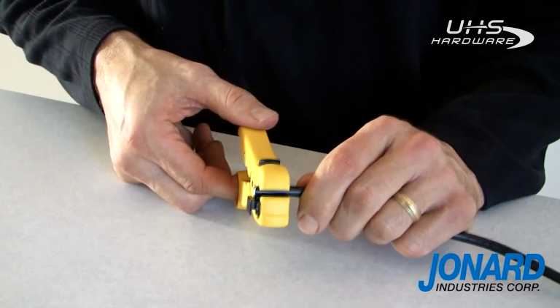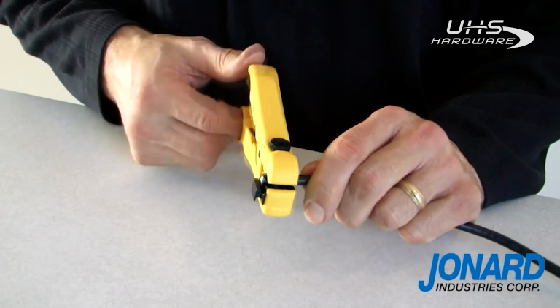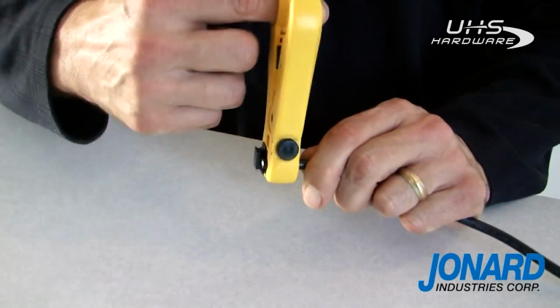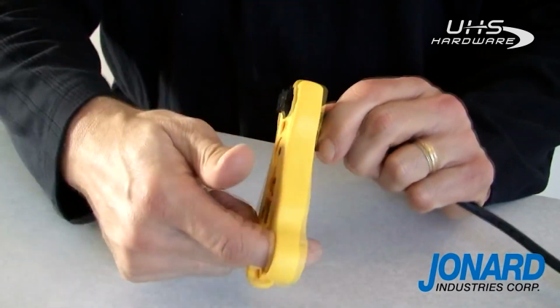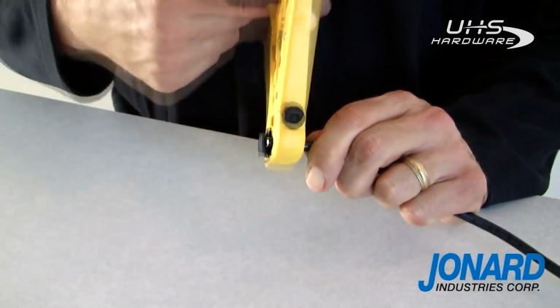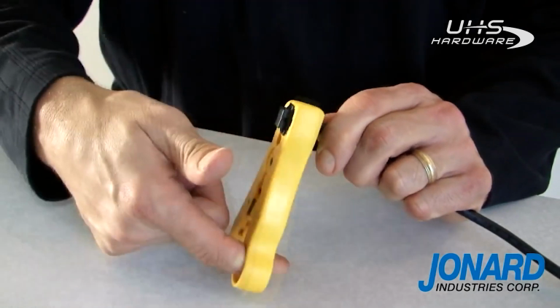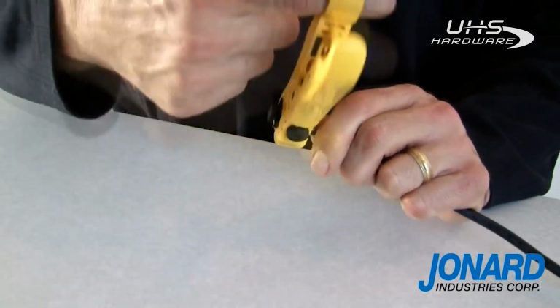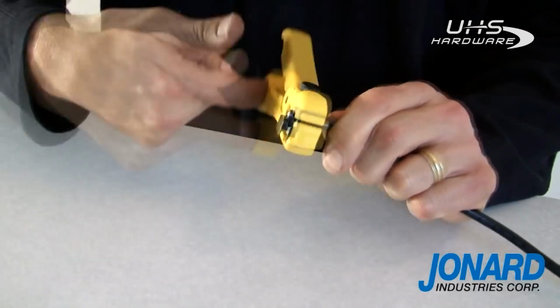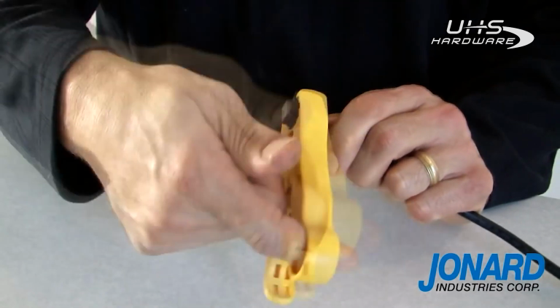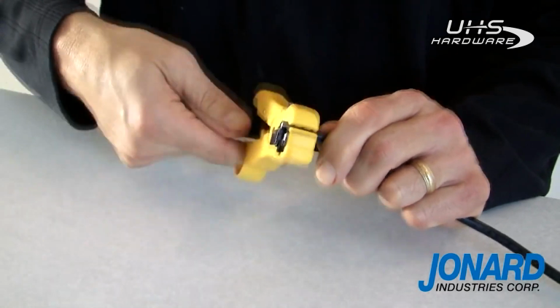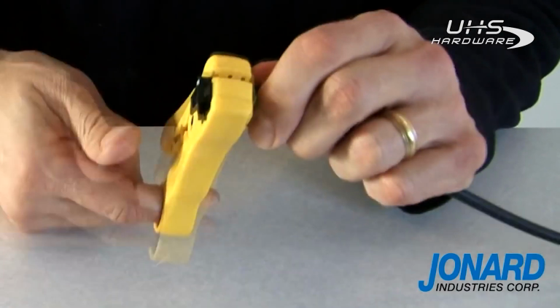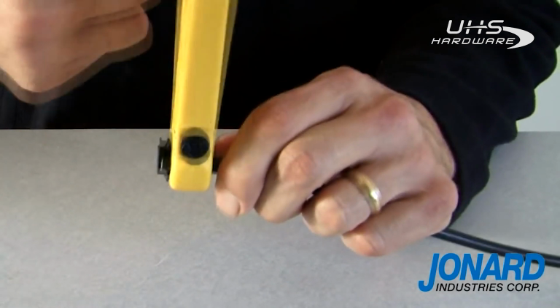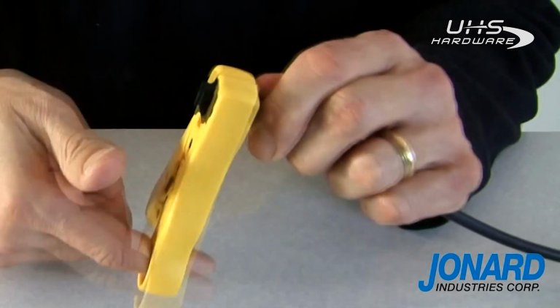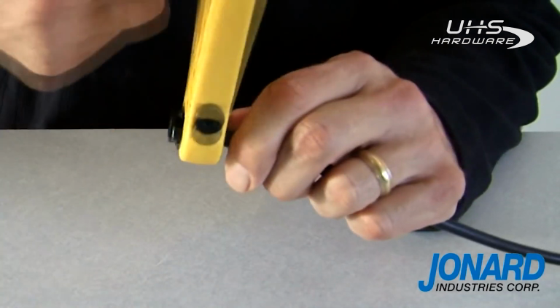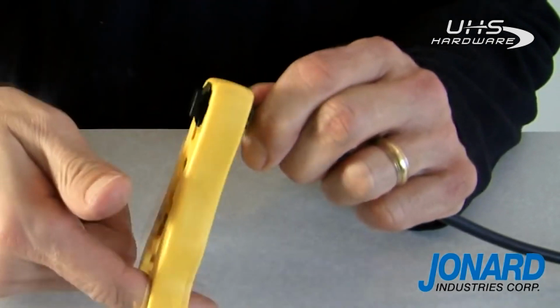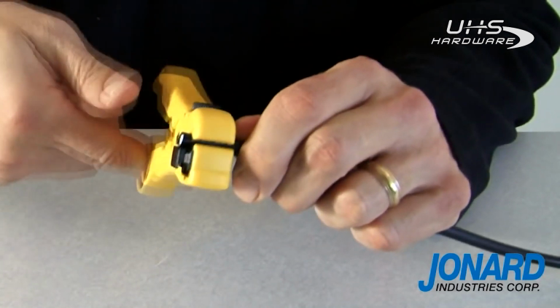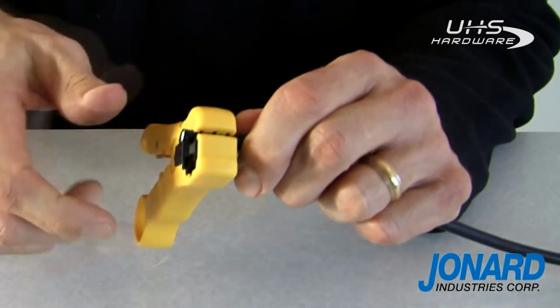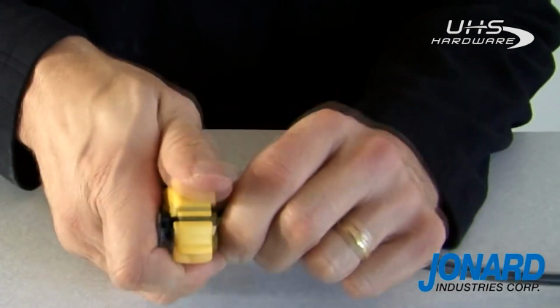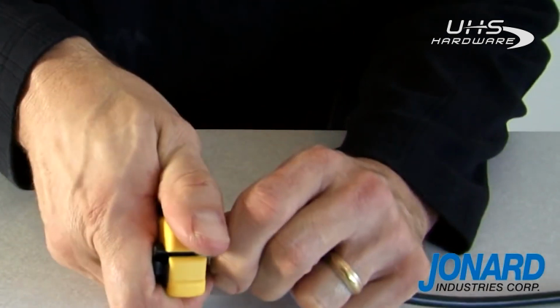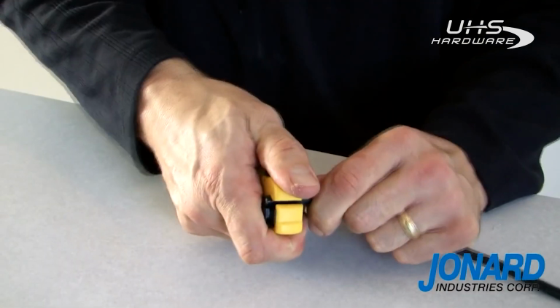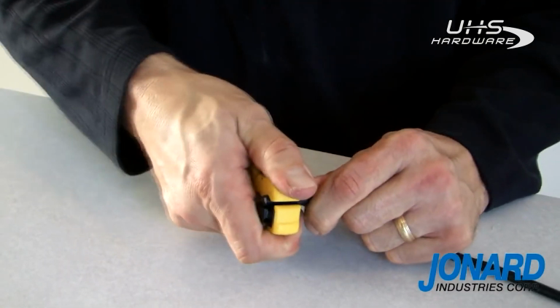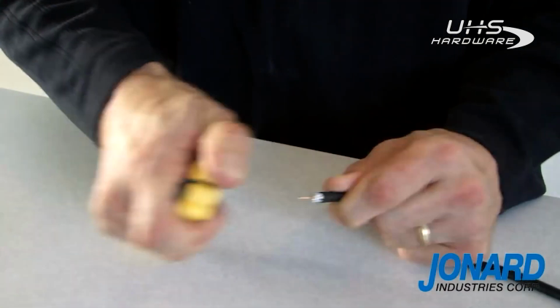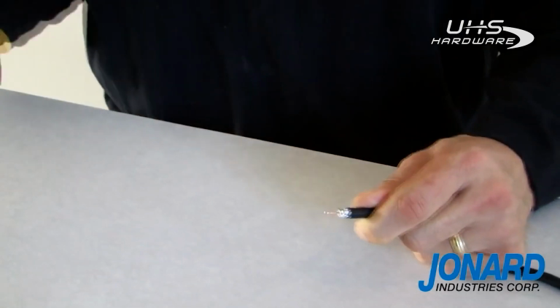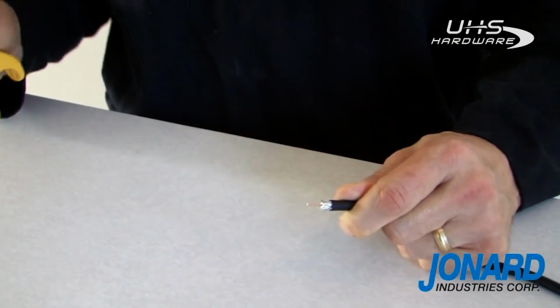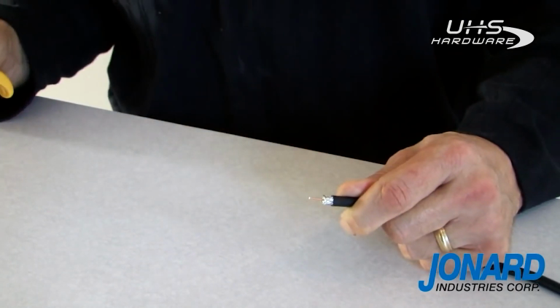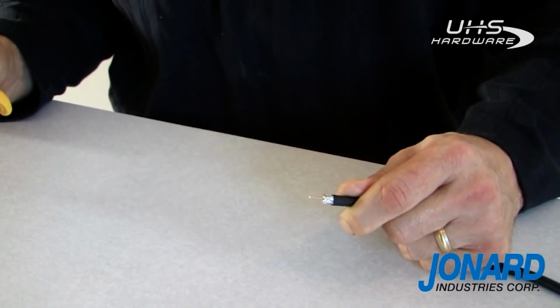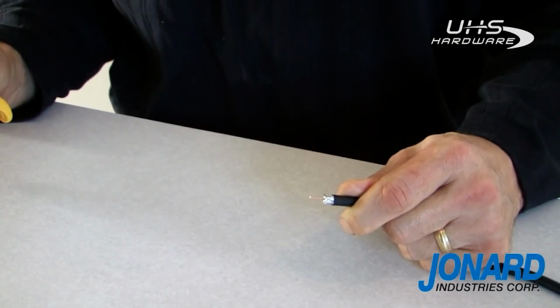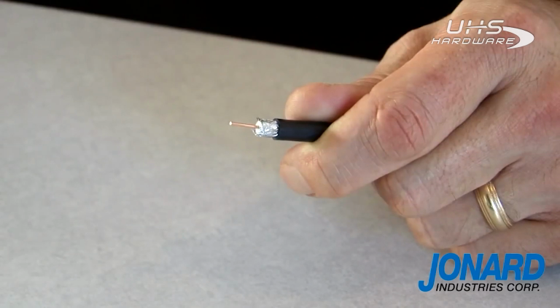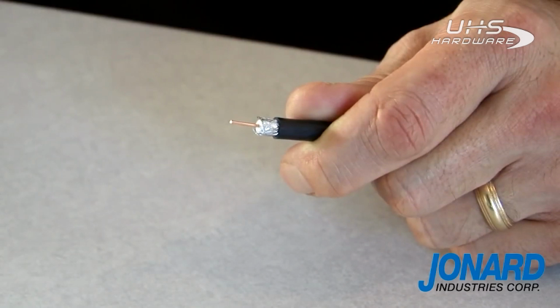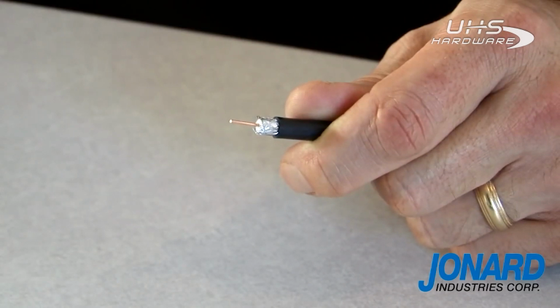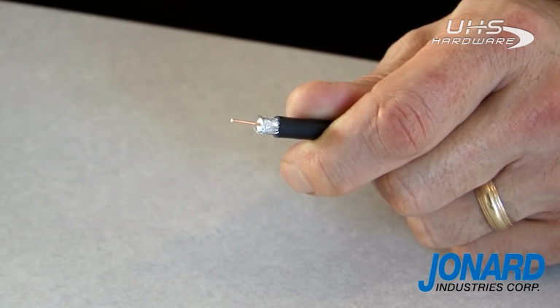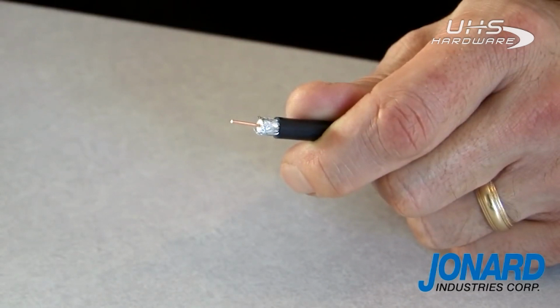Hold the cable near the tool and rotate the UST around the cable in a forward motion until you no longer hear the braid being cut. Holding the end of the tool firmly, pull the UST off the cable. The cable is now ready to be terminated.